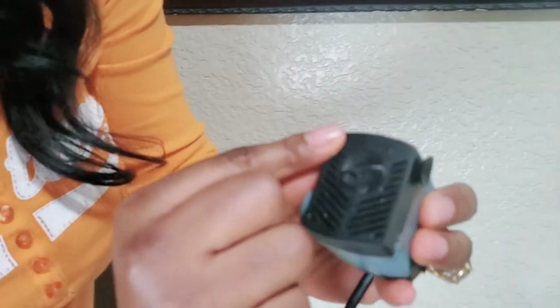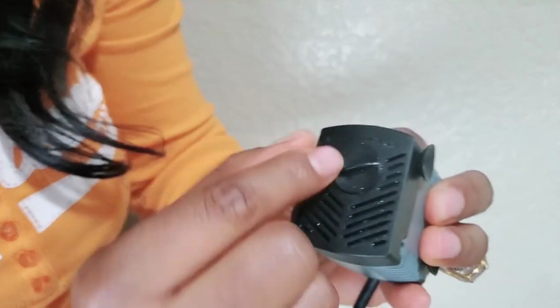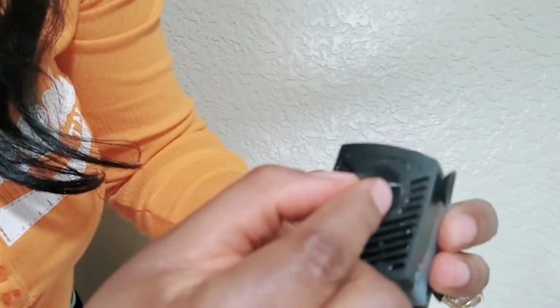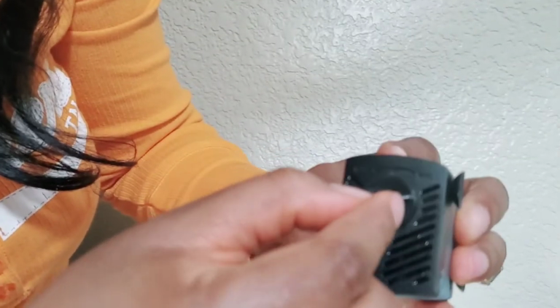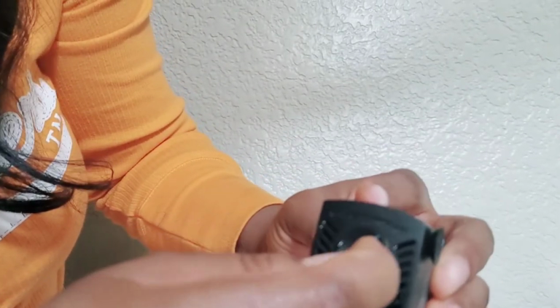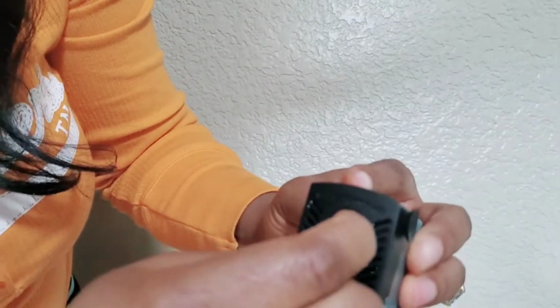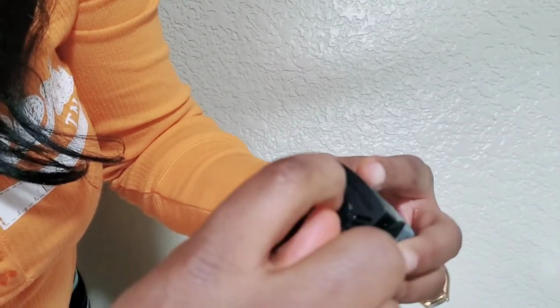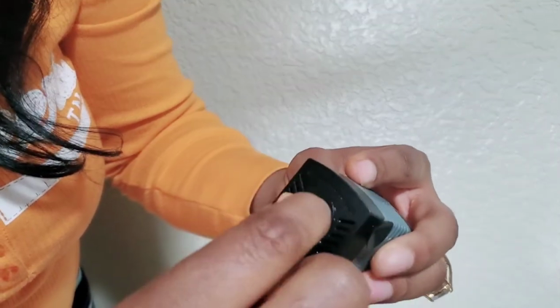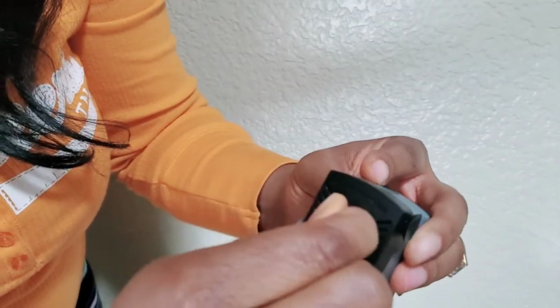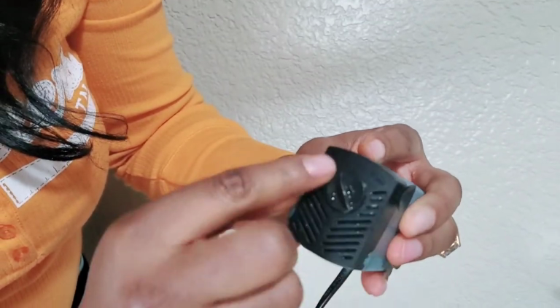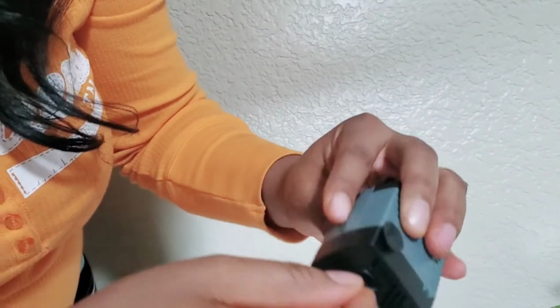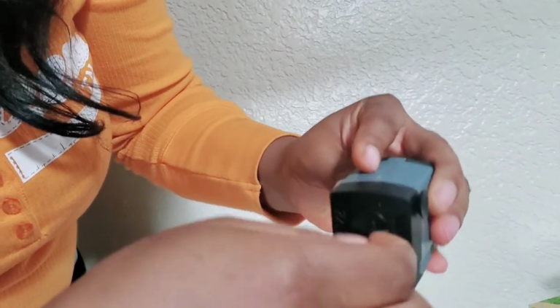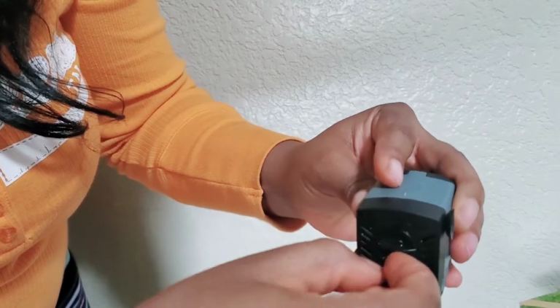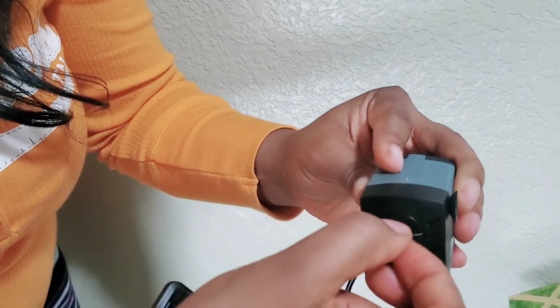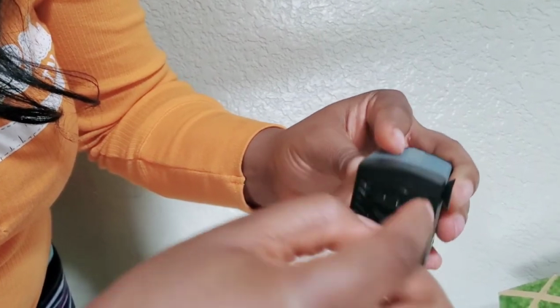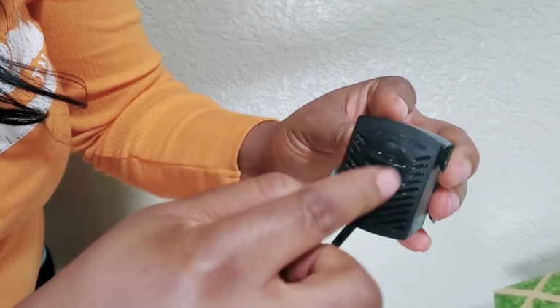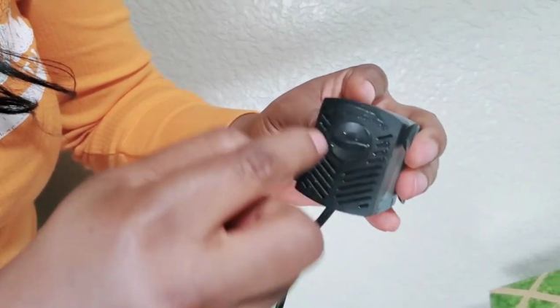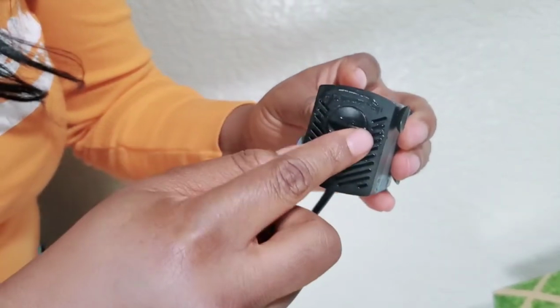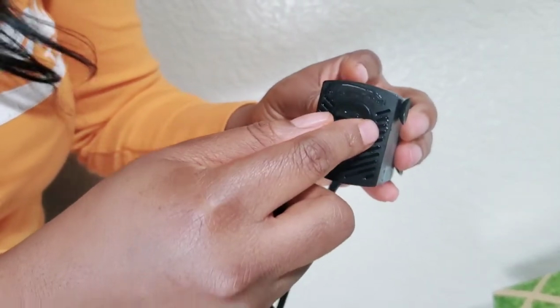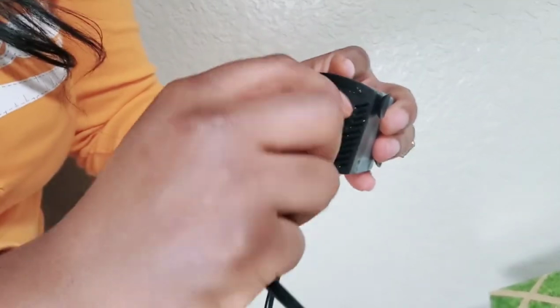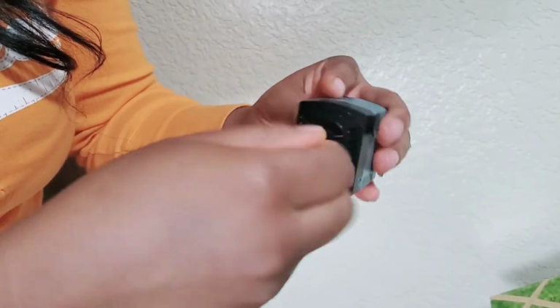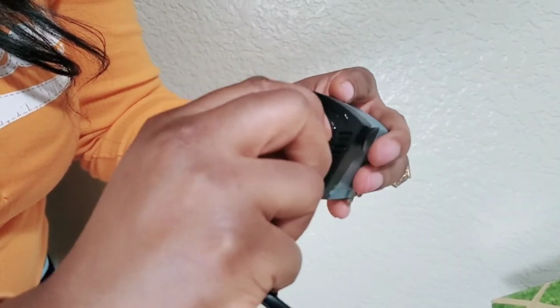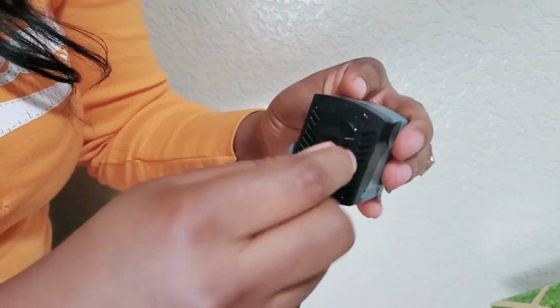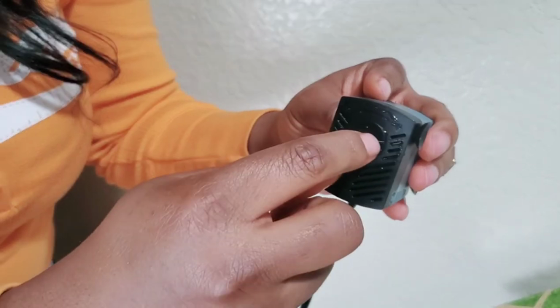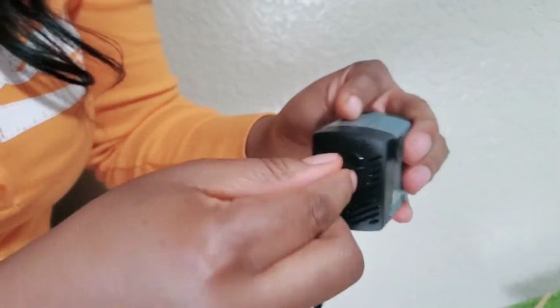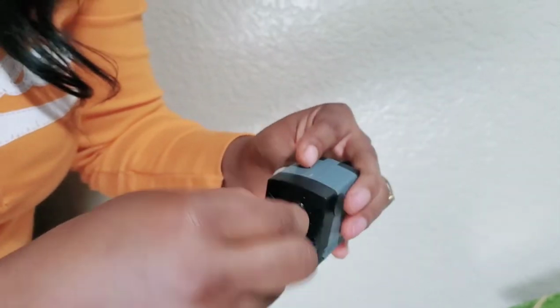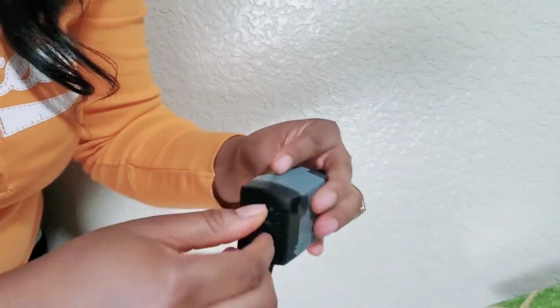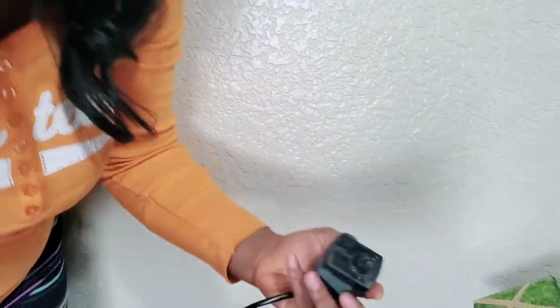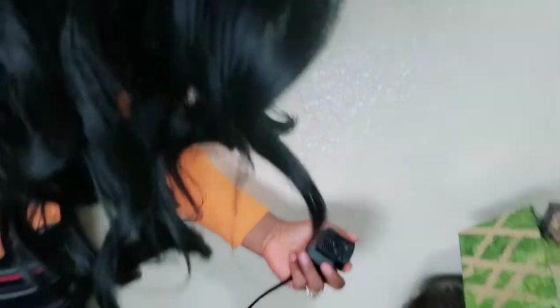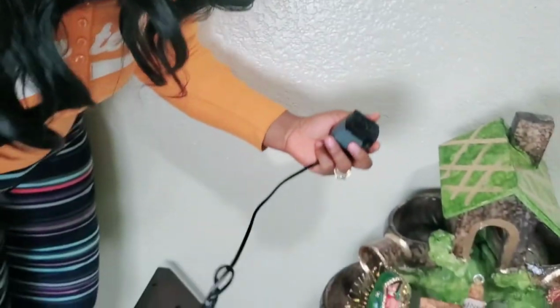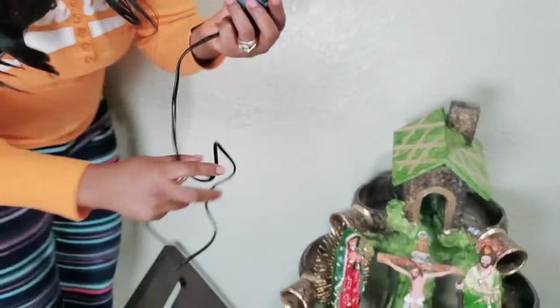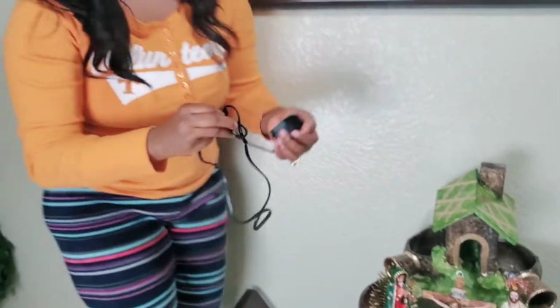Here it says this is the minimum. So we can put it all the way to the maximum if you really want it to flow fast. And if you want it to flow very minimal, you can do that too.